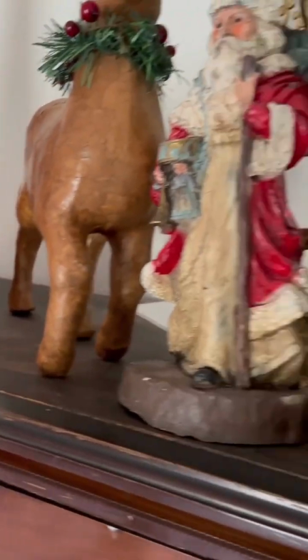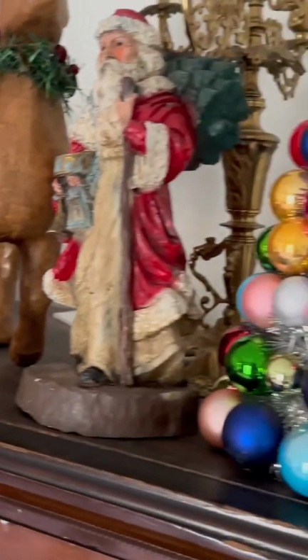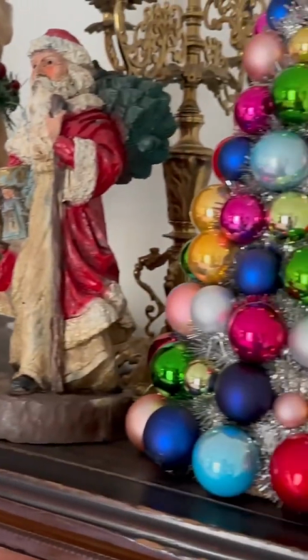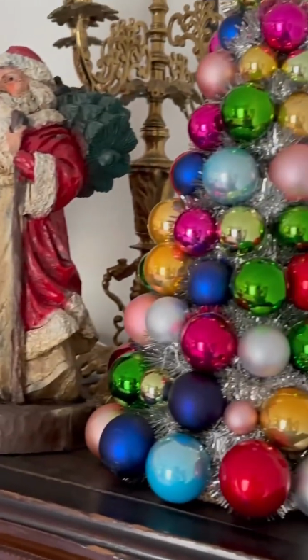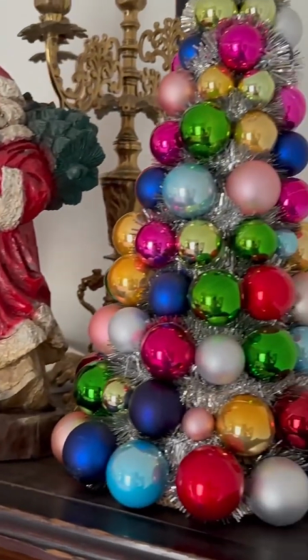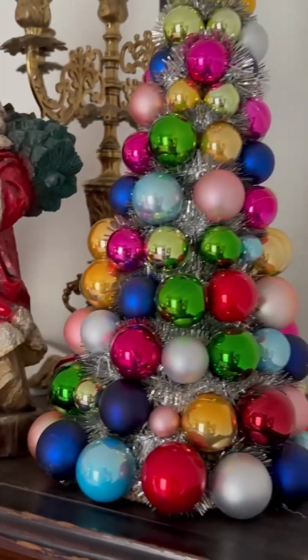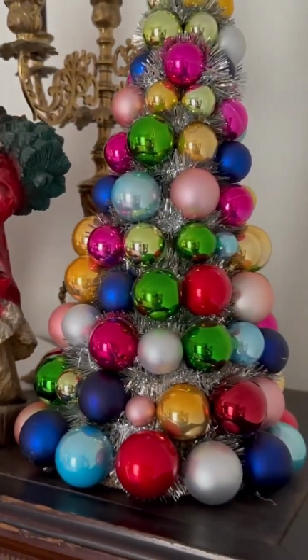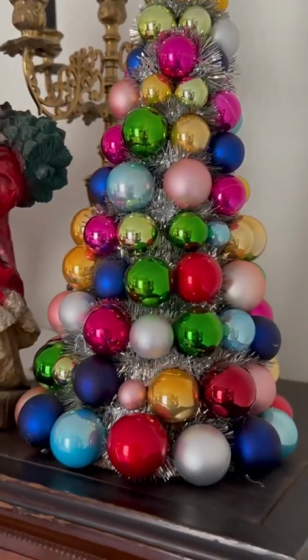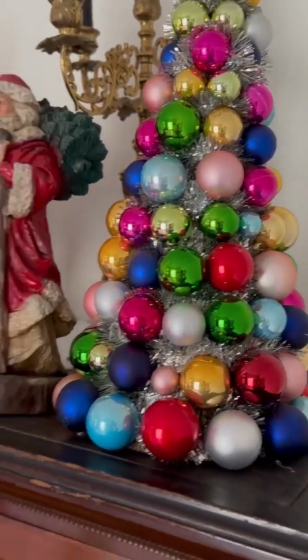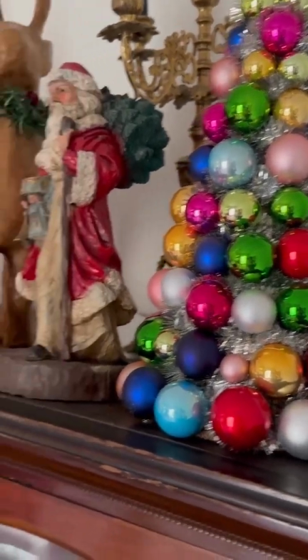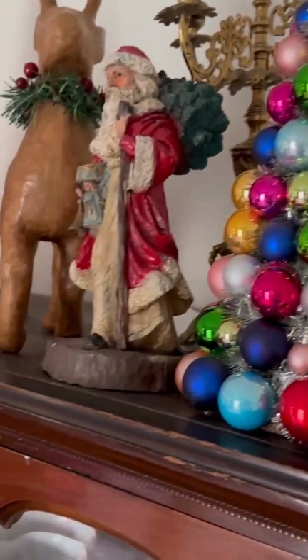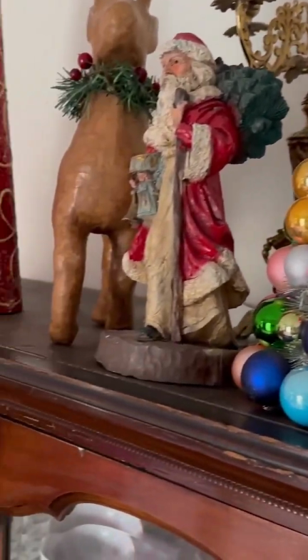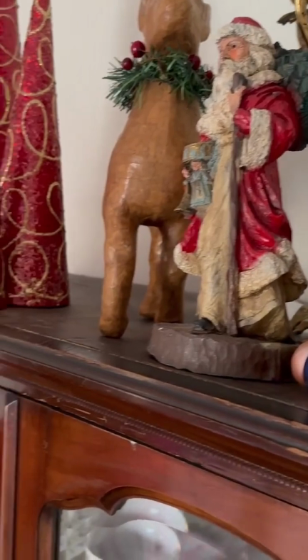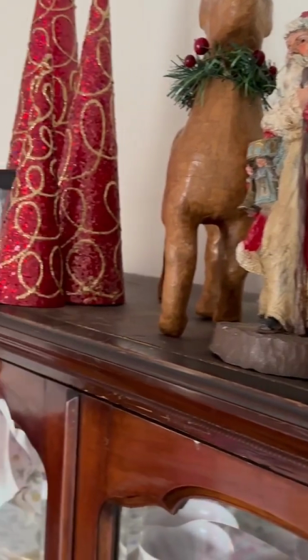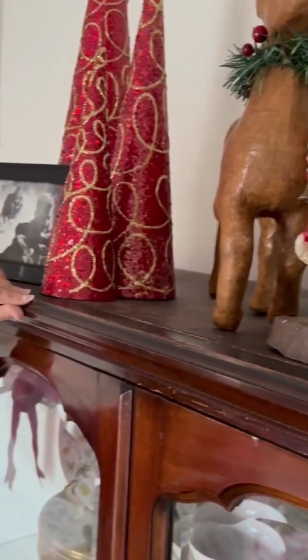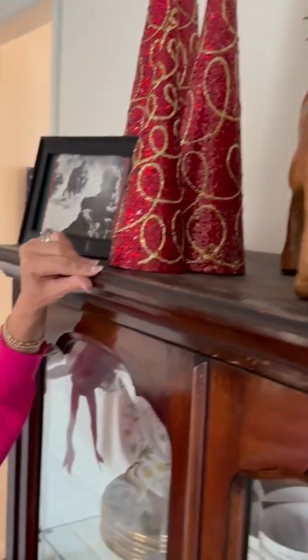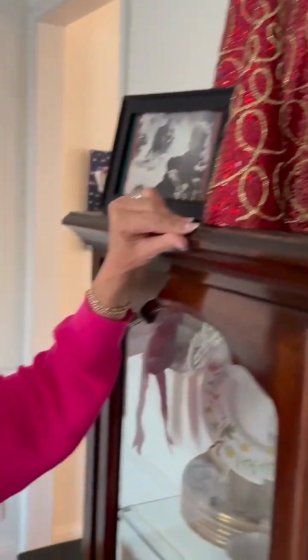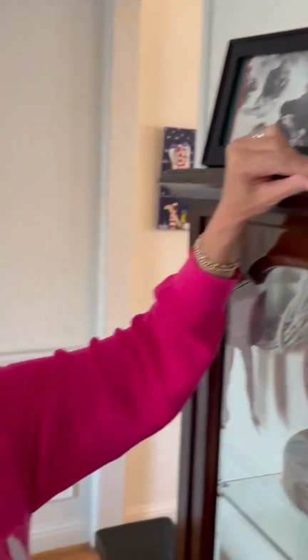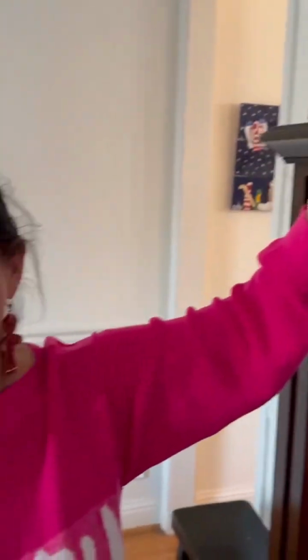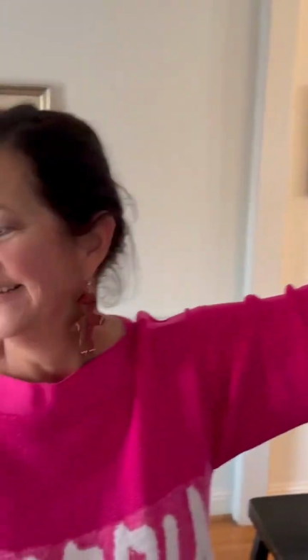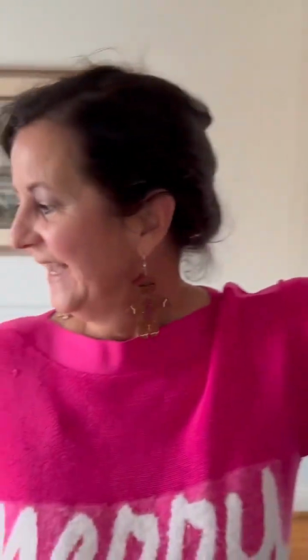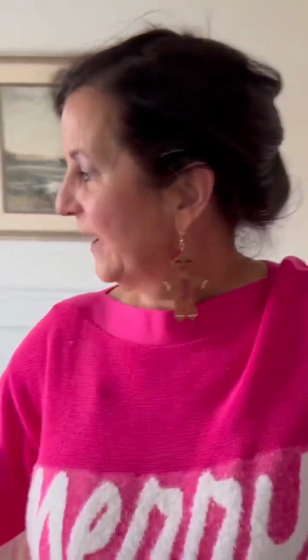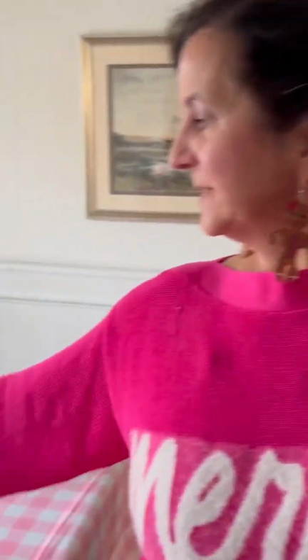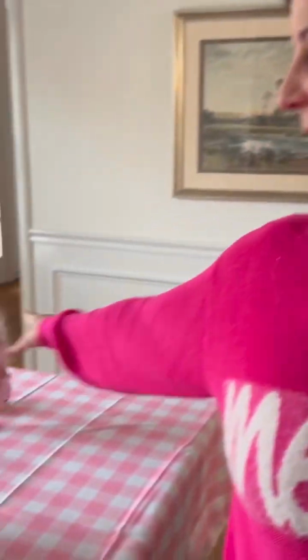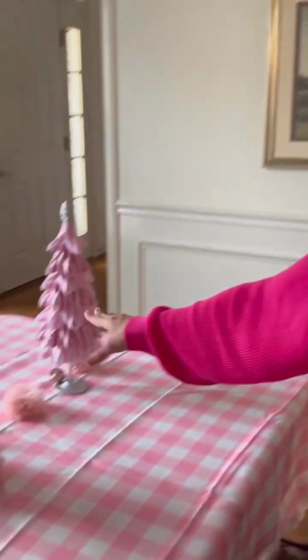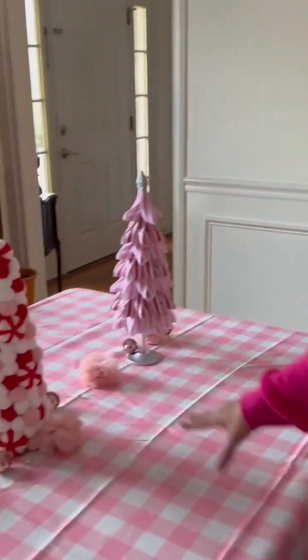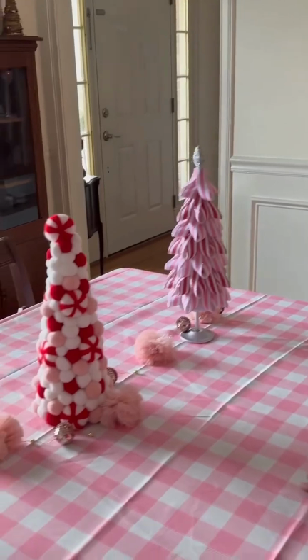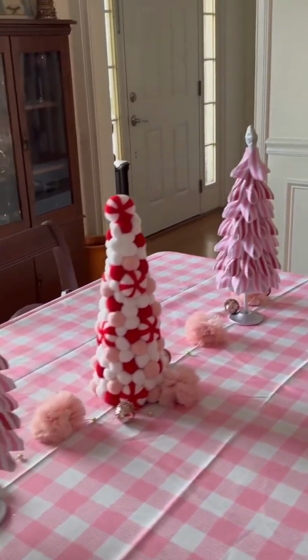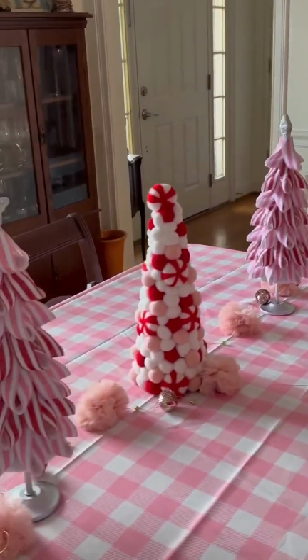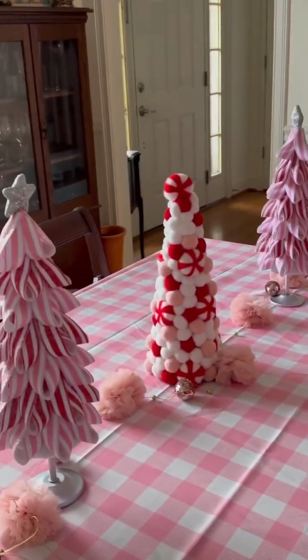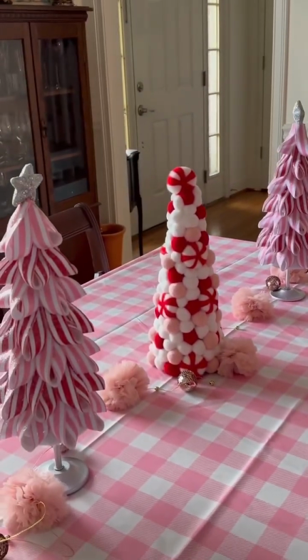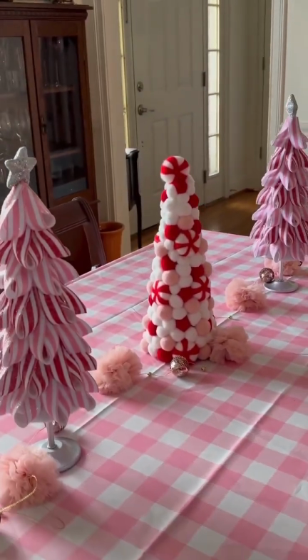I really like trees. I noticed this year lots of my decorations are trees. And these are new — I bought those for the gingerbread party.